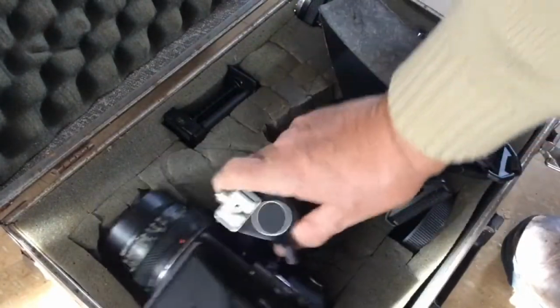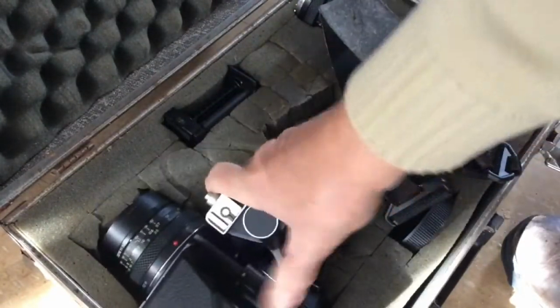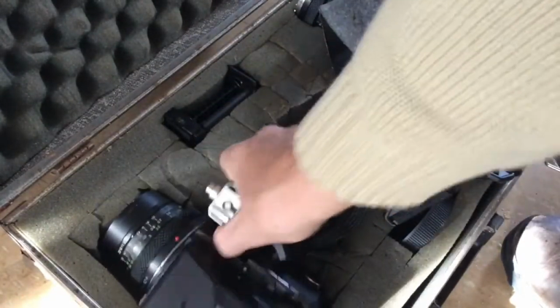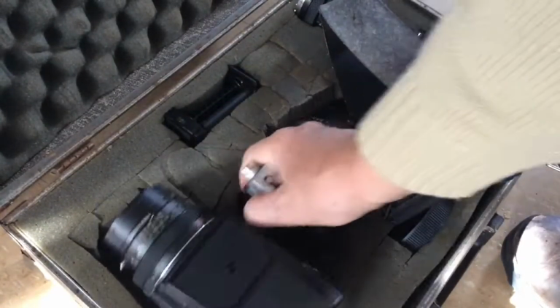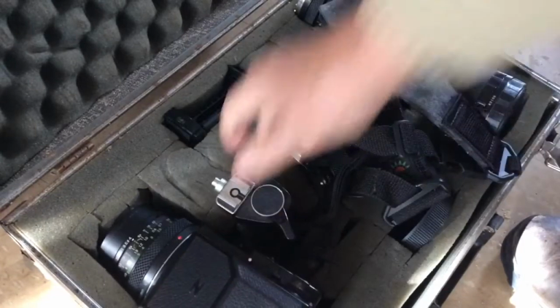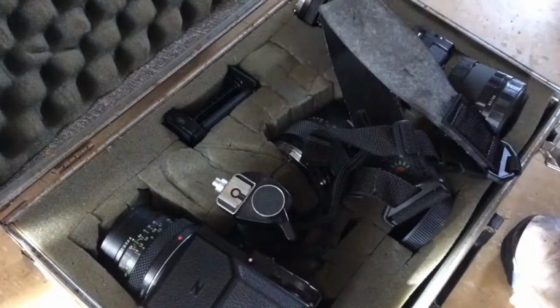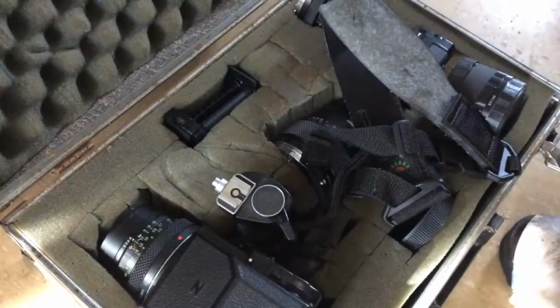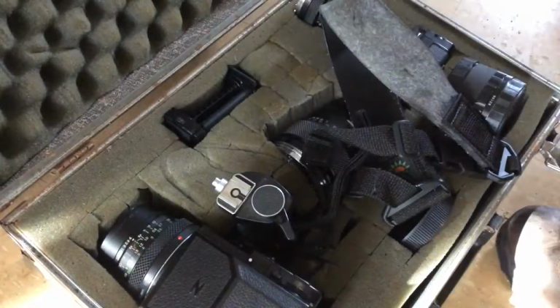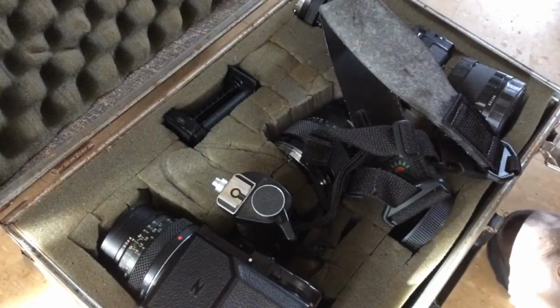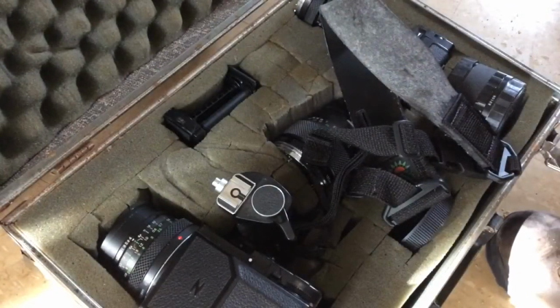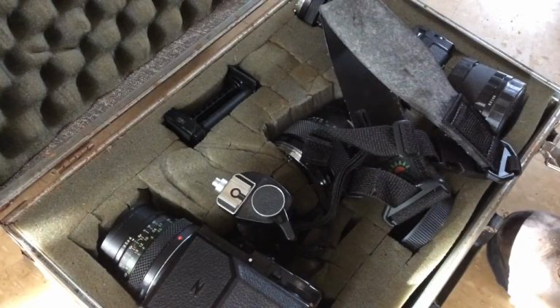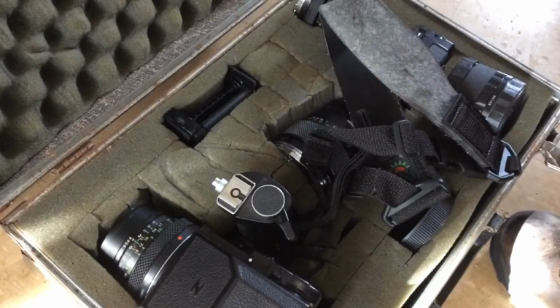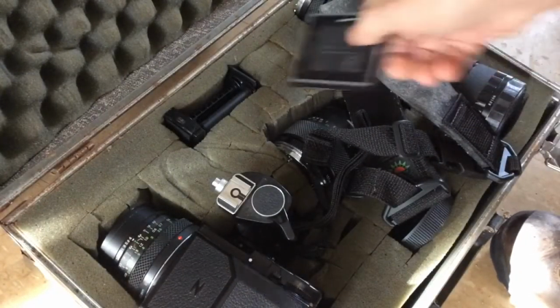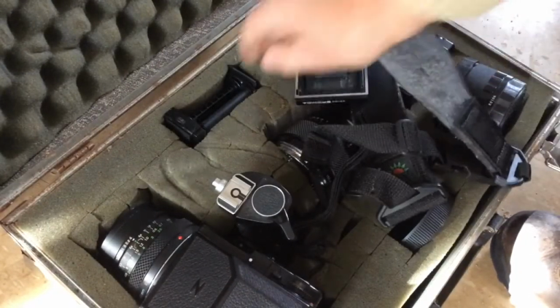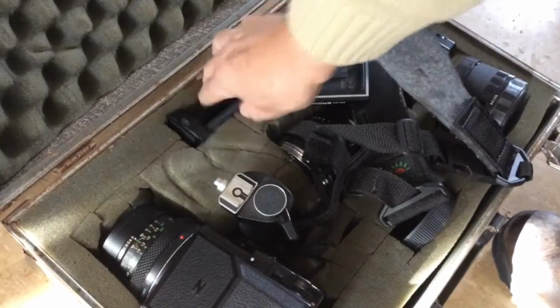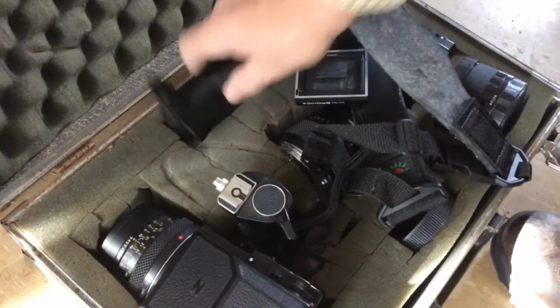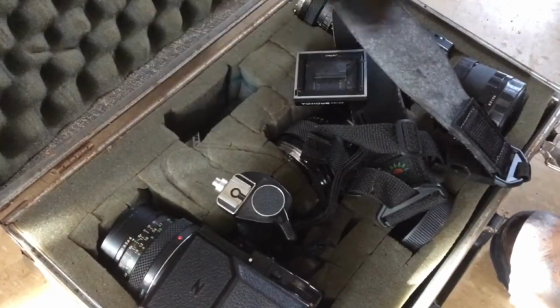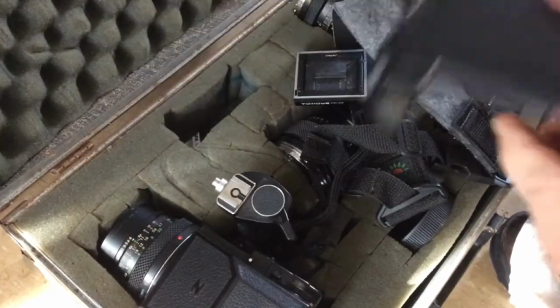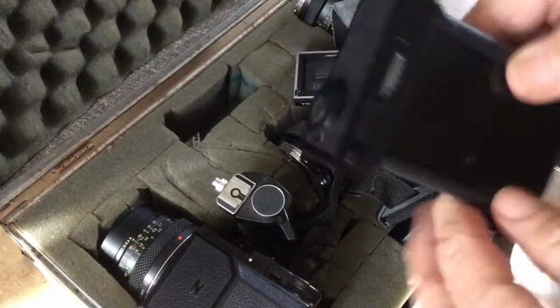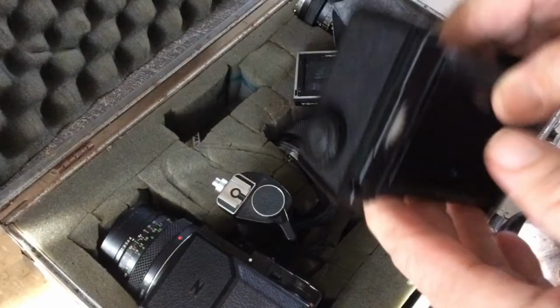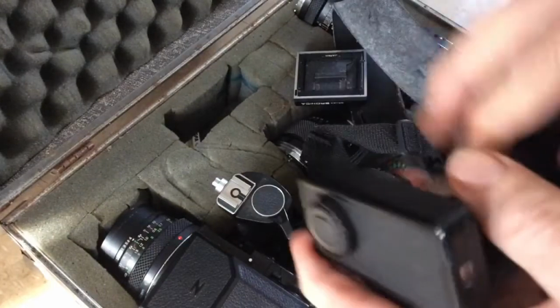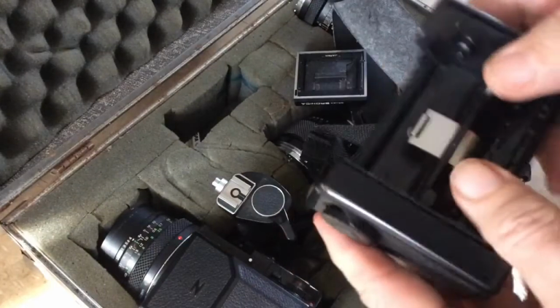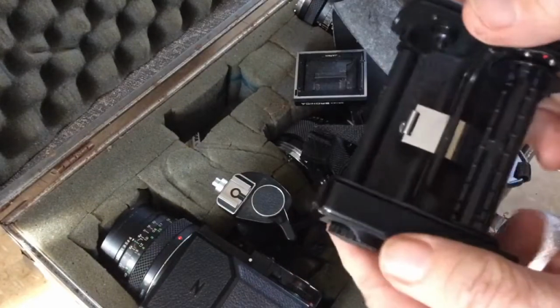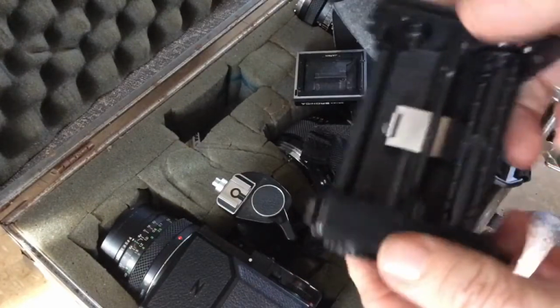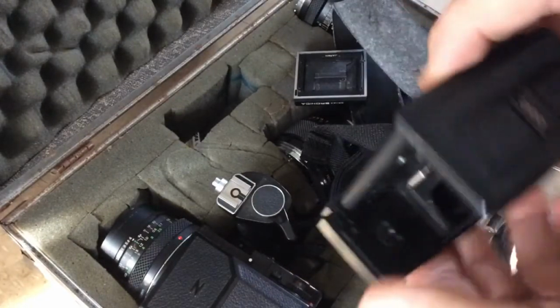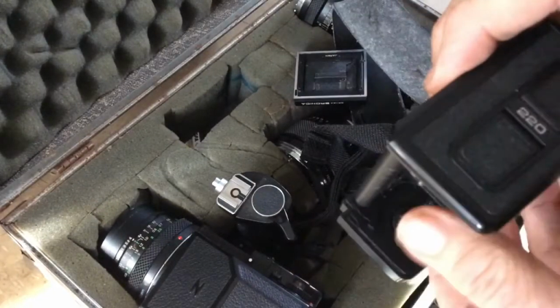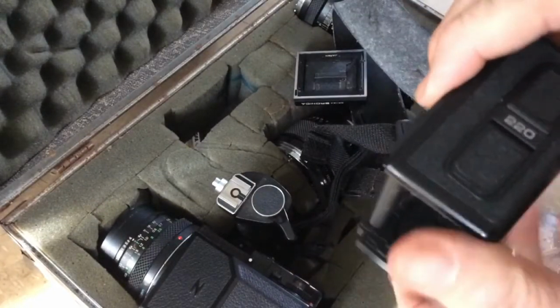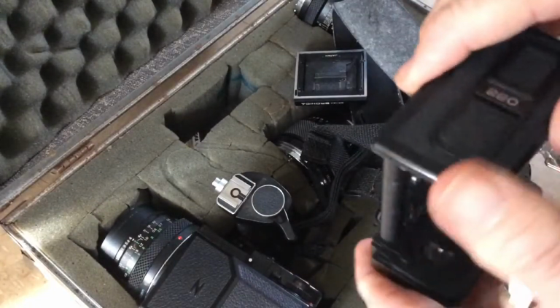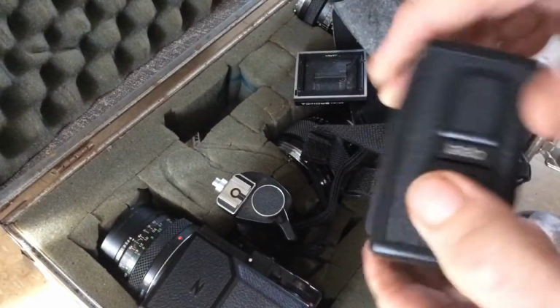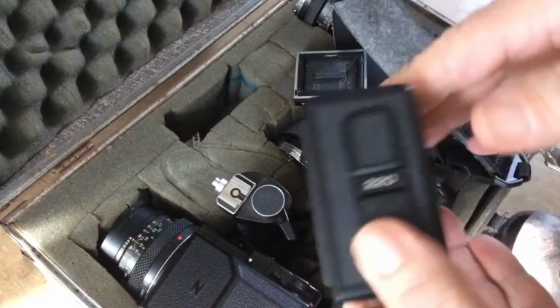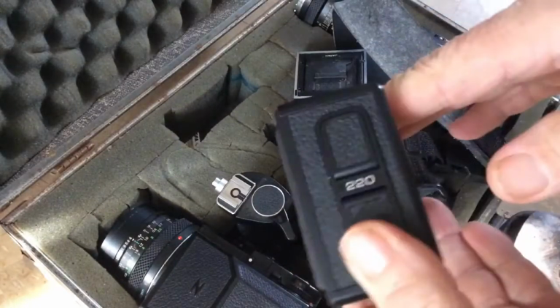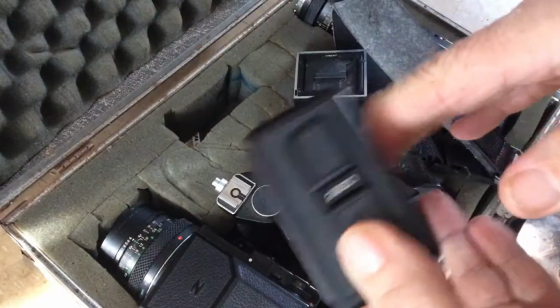This has the advantage that it couples with a light meter too, so you can use the camera on auto exposure.